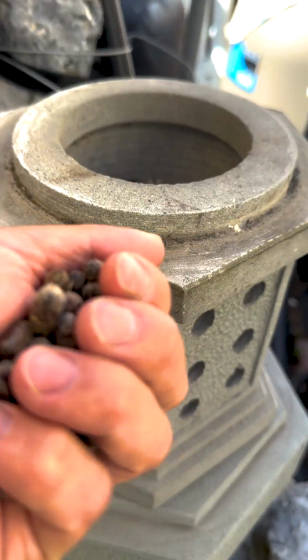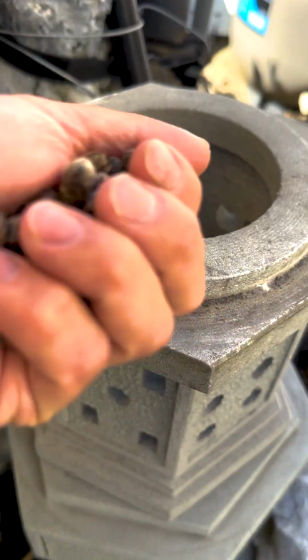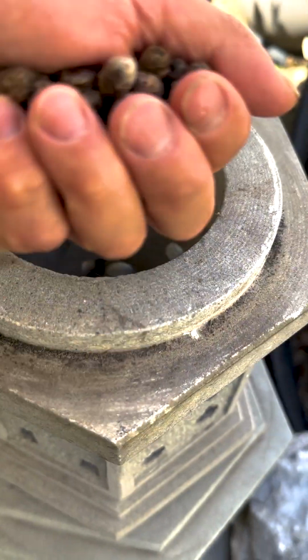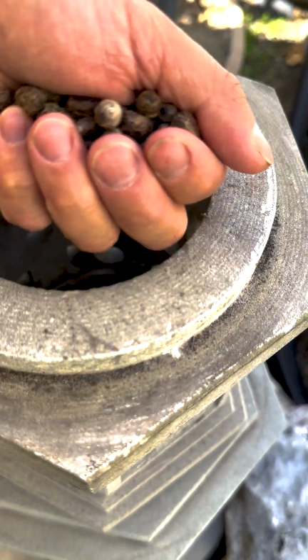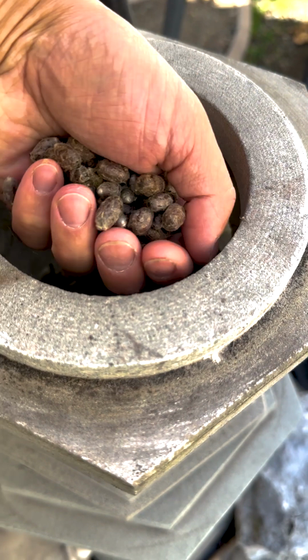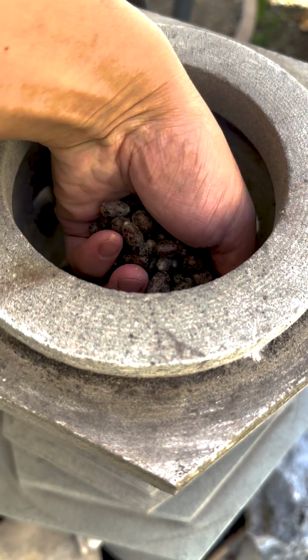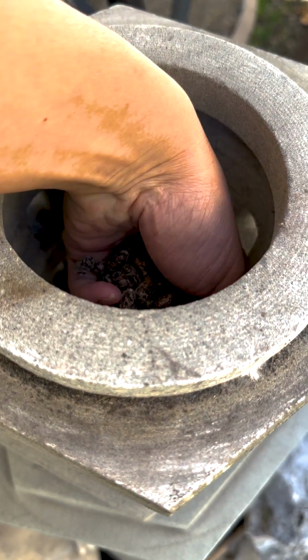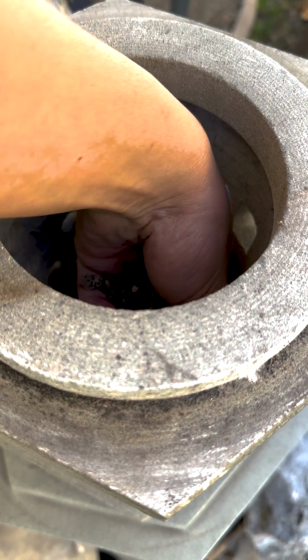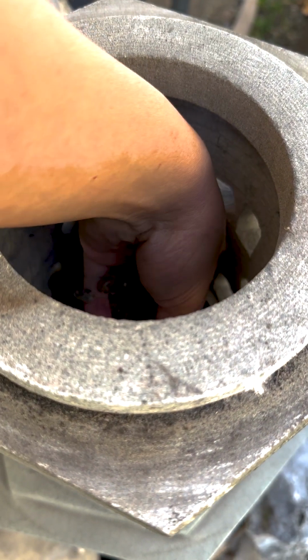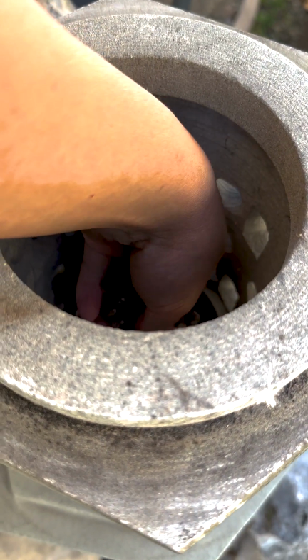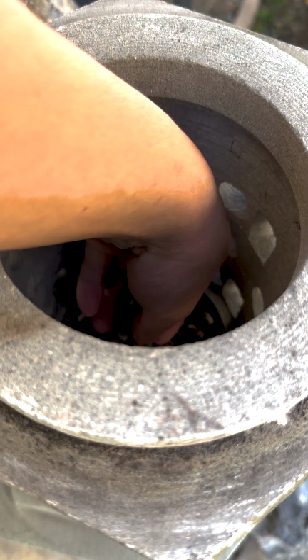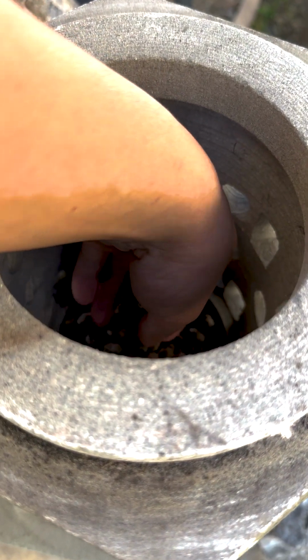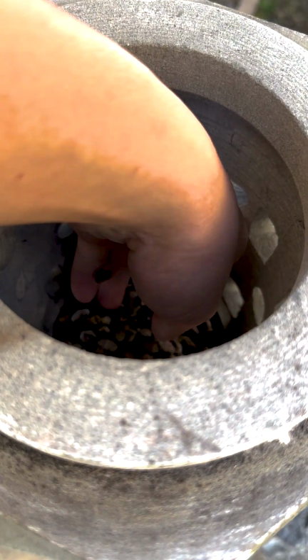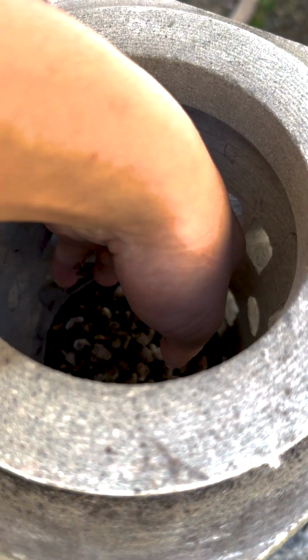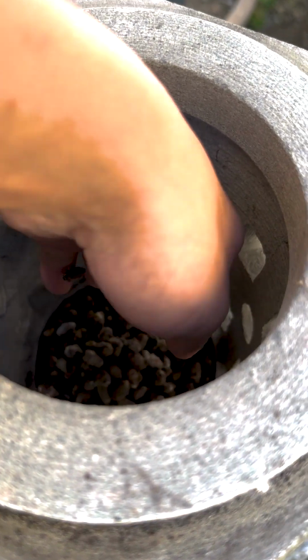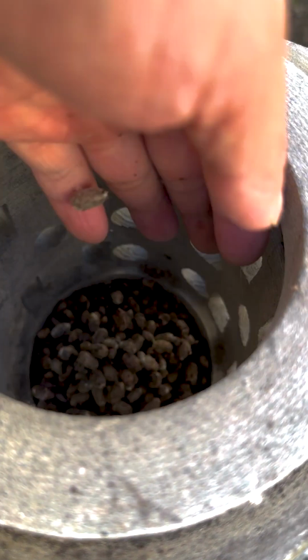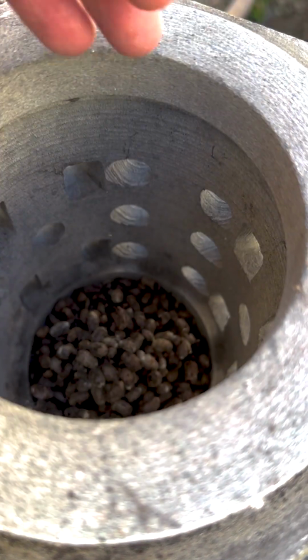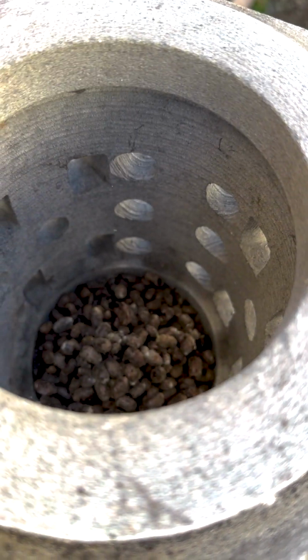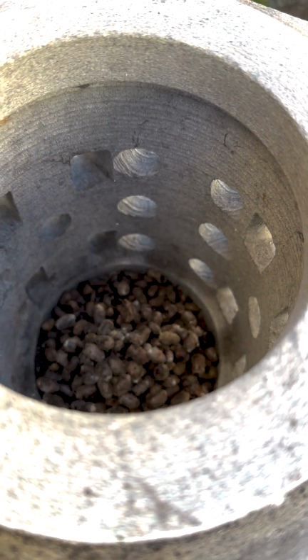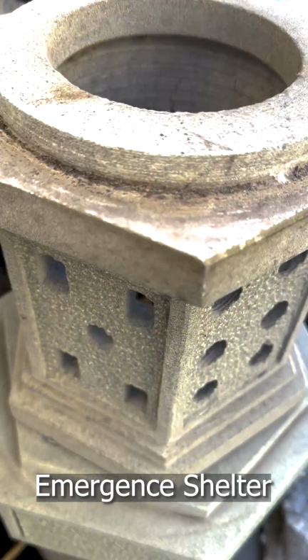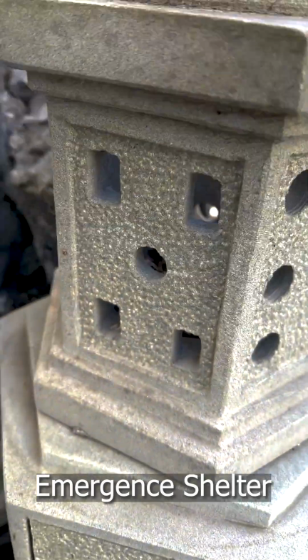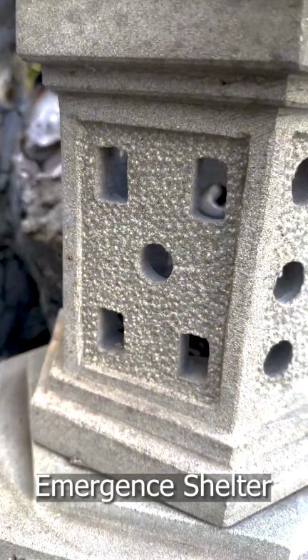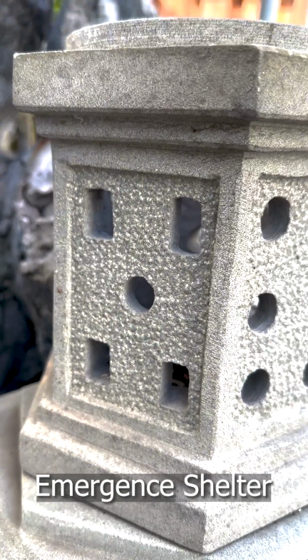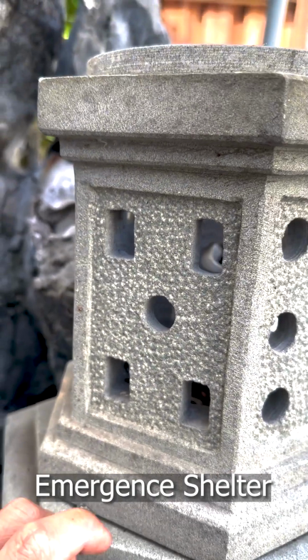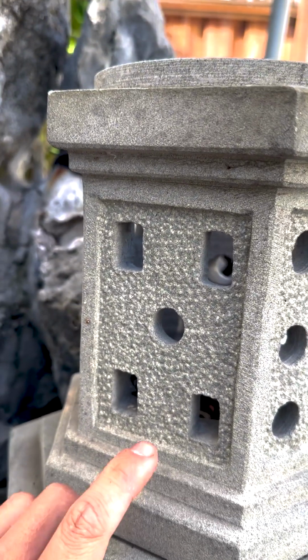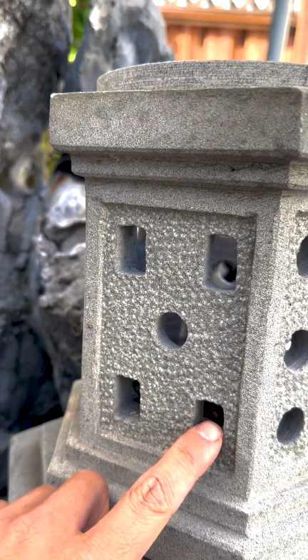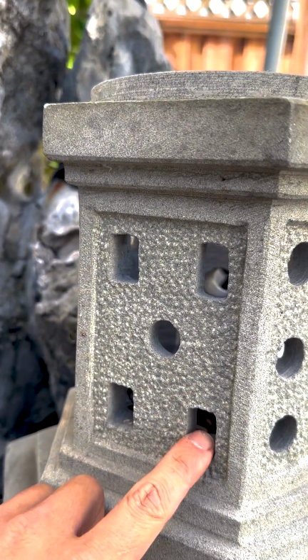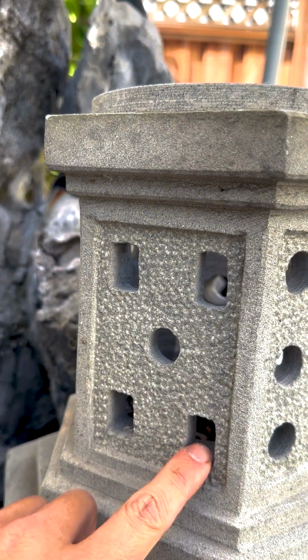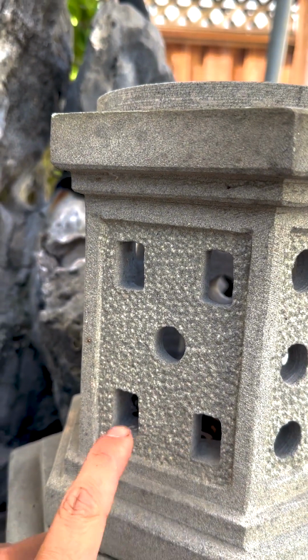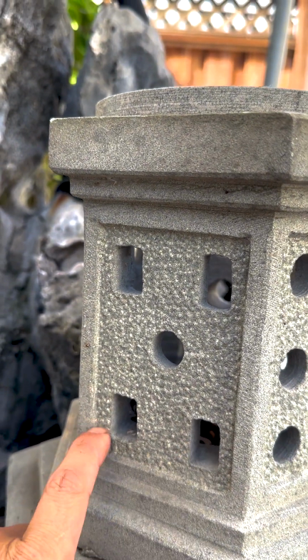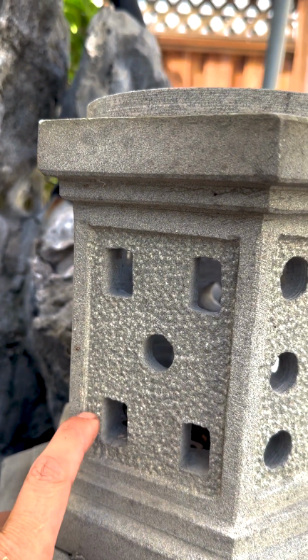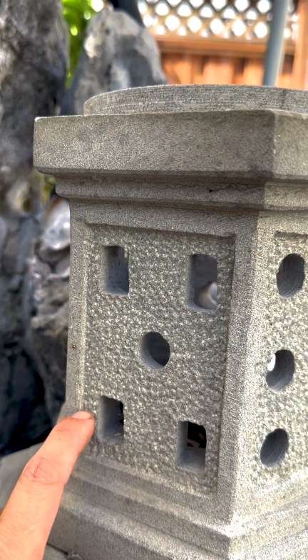Place half of your cocoons in the hatching location once flowers bloom. These holes are small enough for them to easily depart, while keeping large predators out.